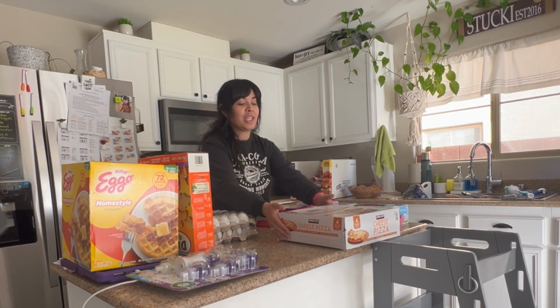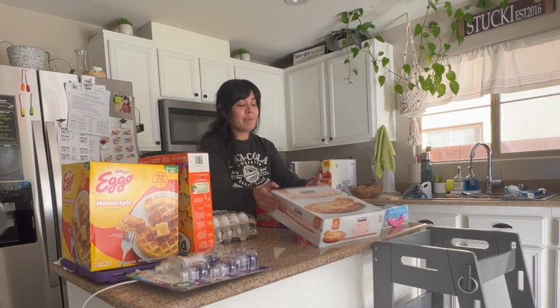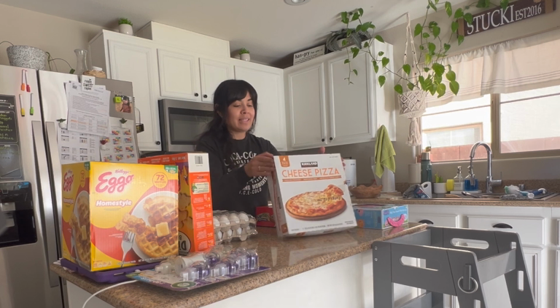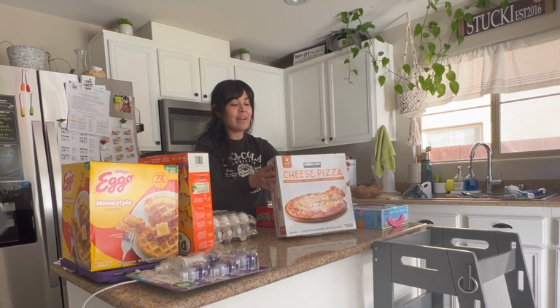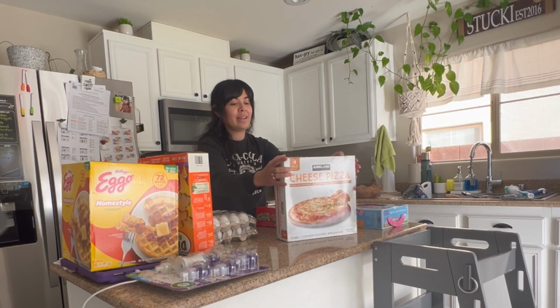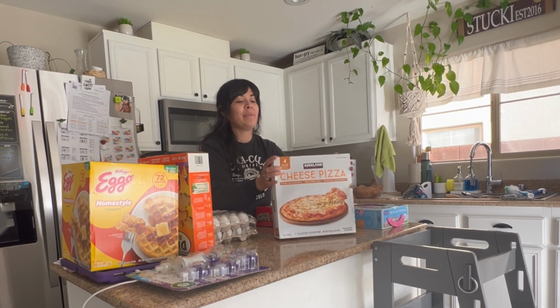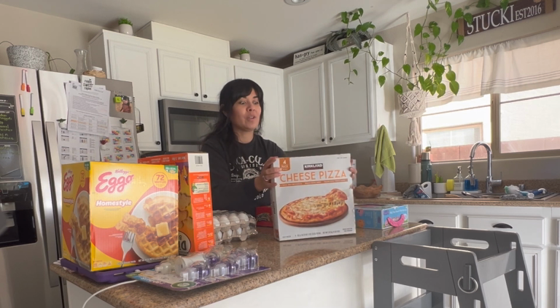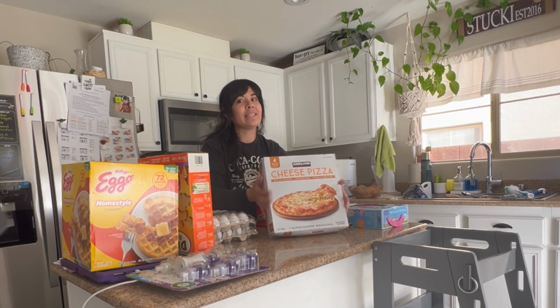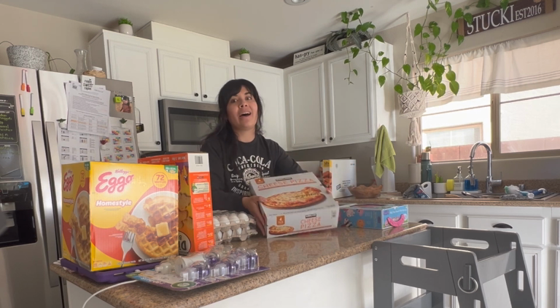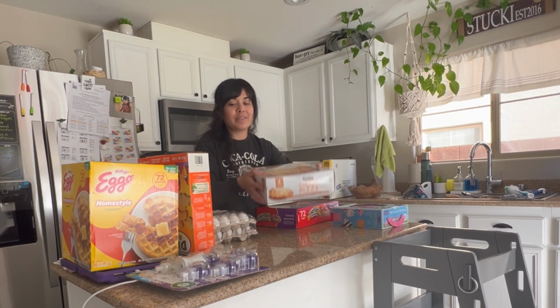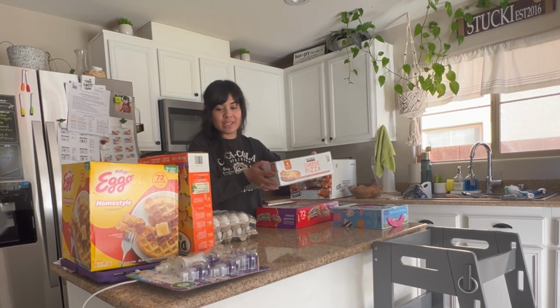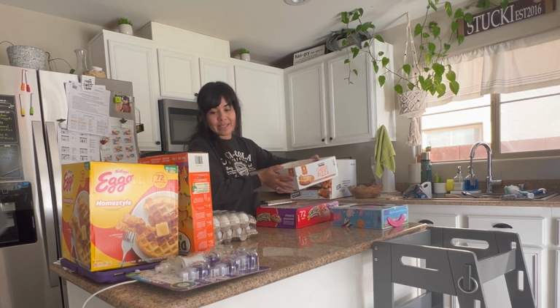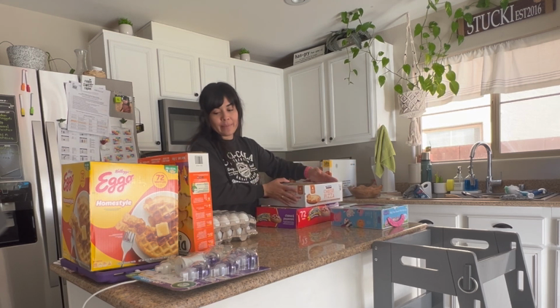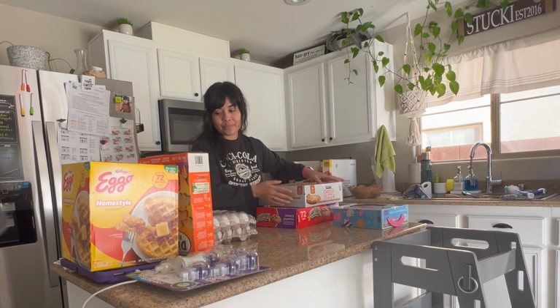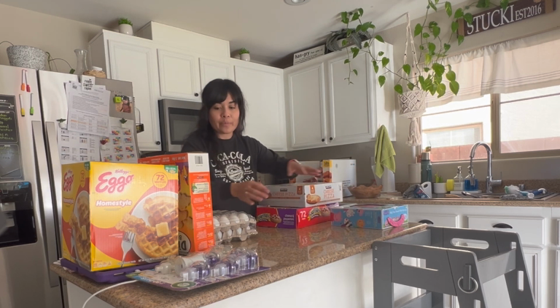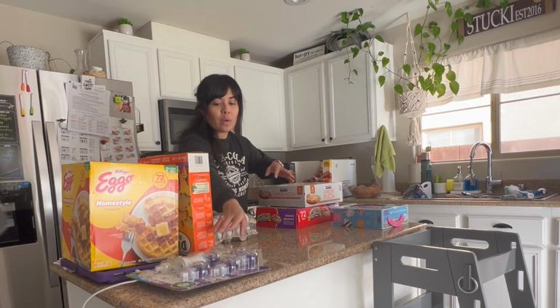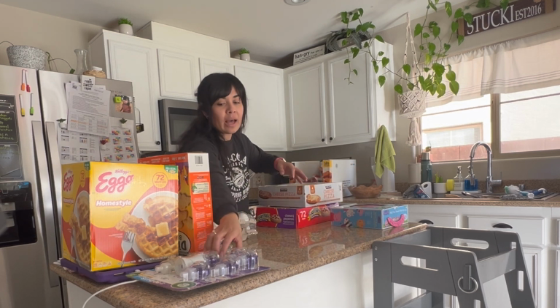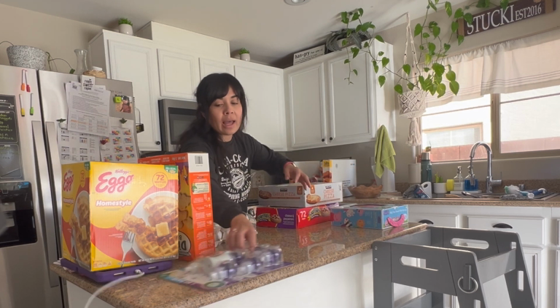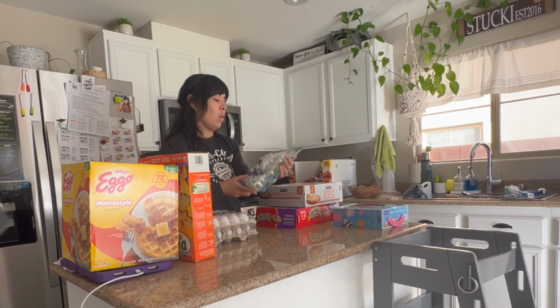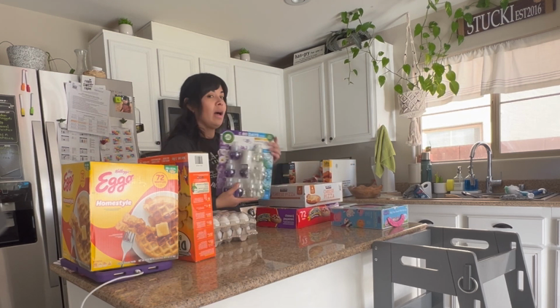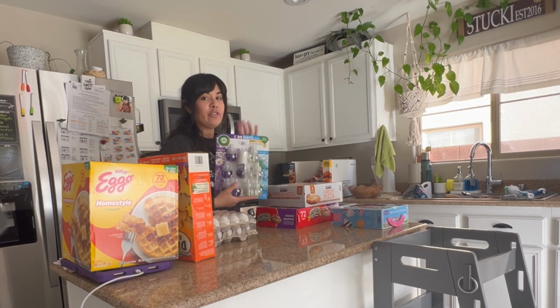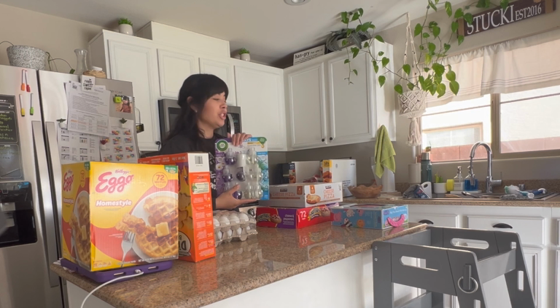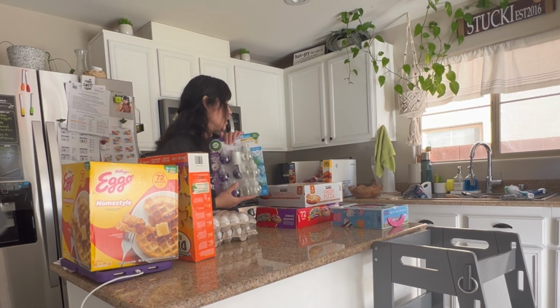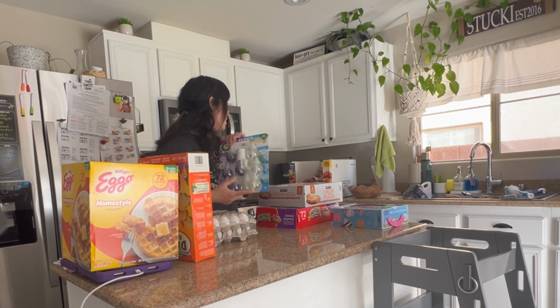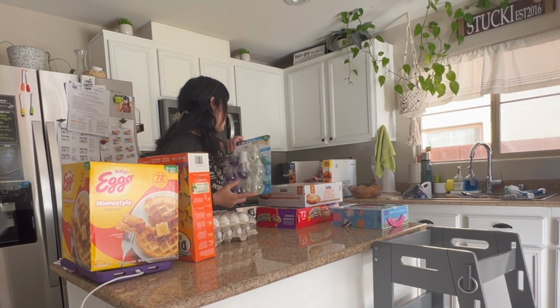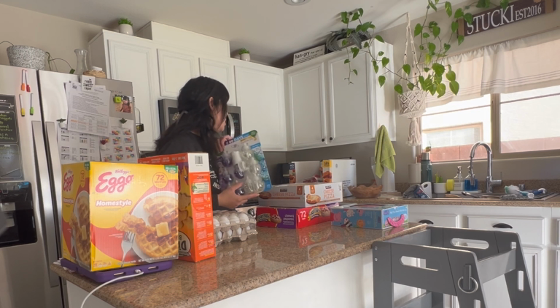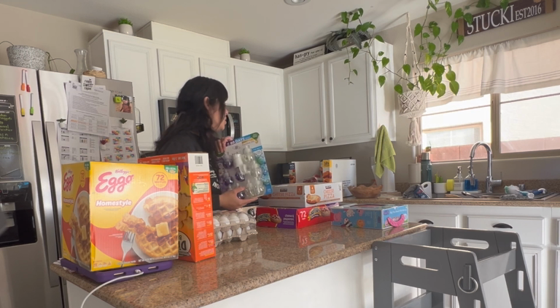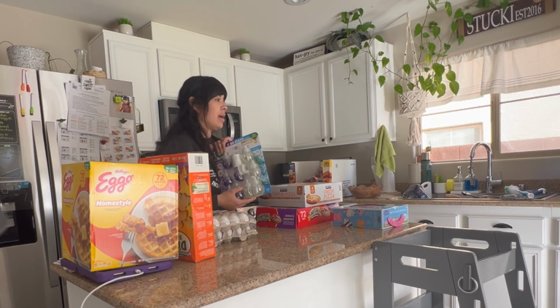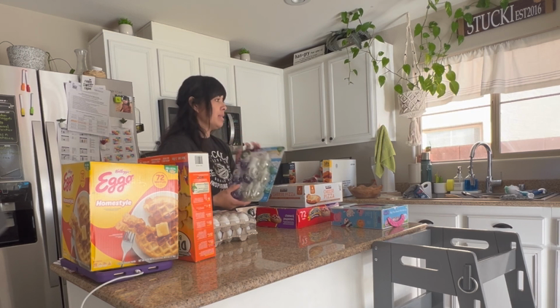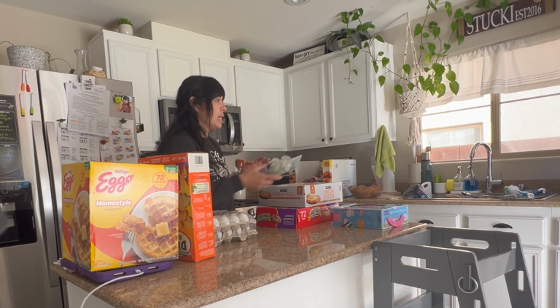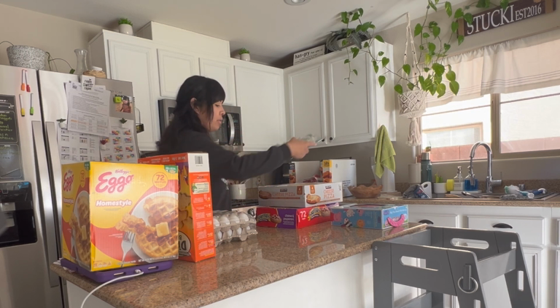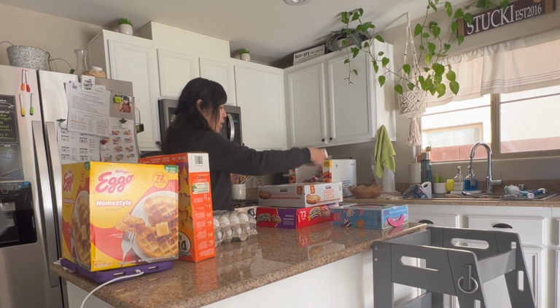Cheese pizza — my oldest loves cheese pizza. We got wall air fresheners so the house smells good, of course.